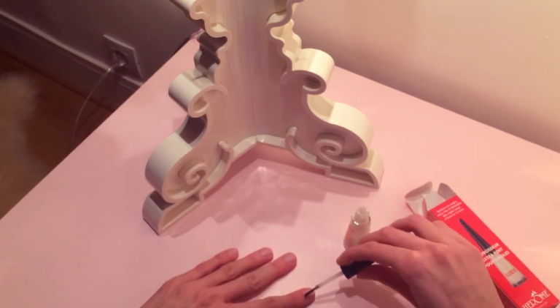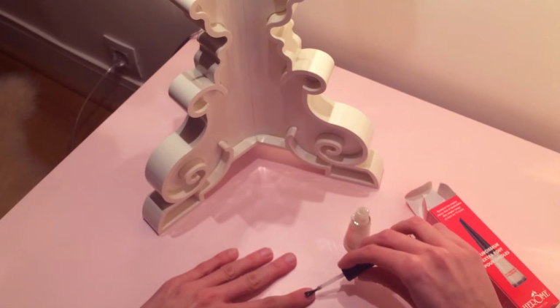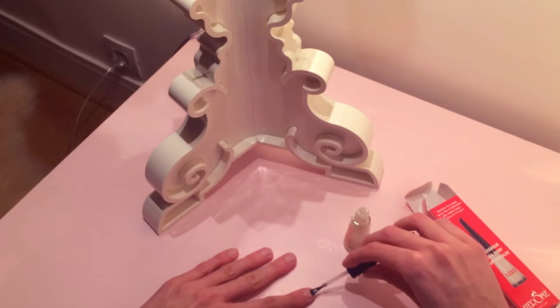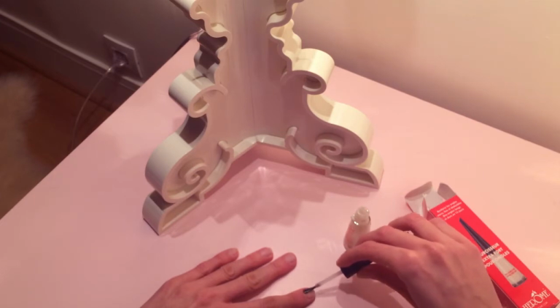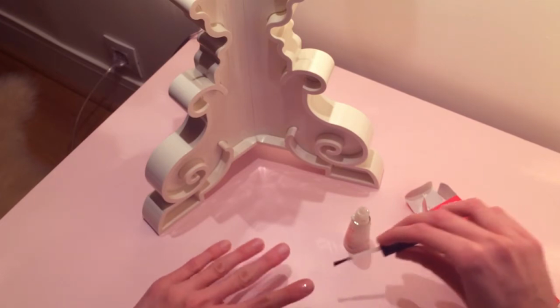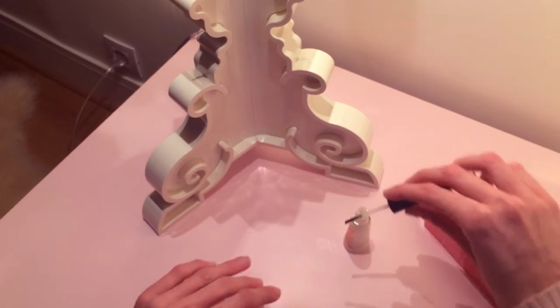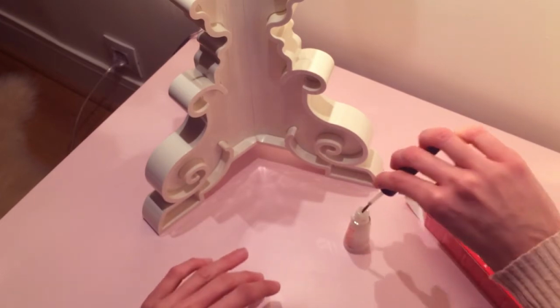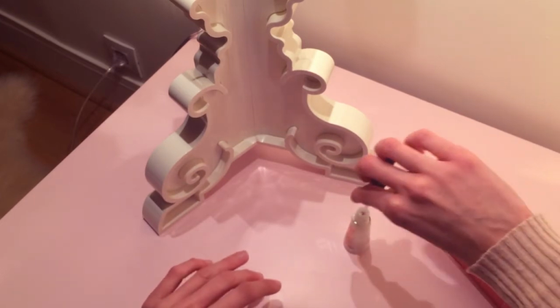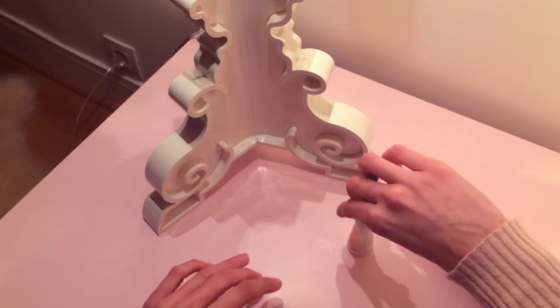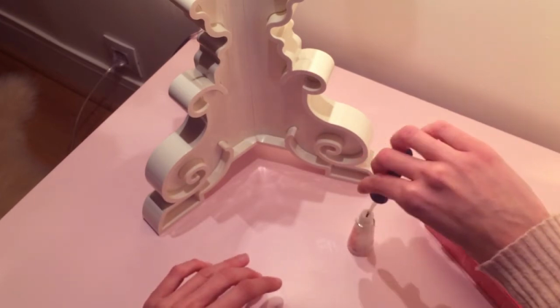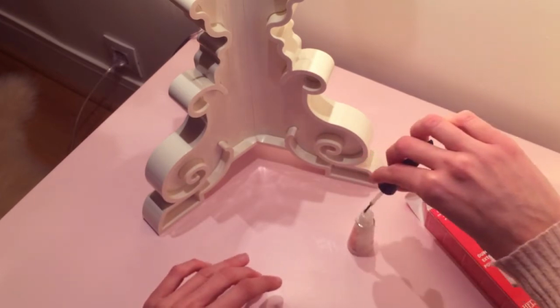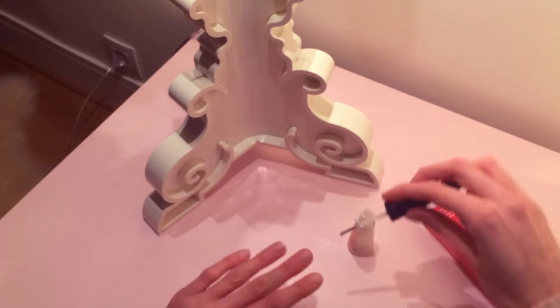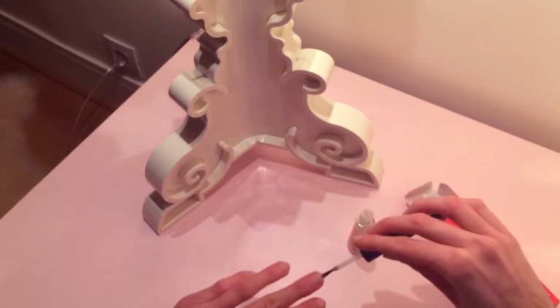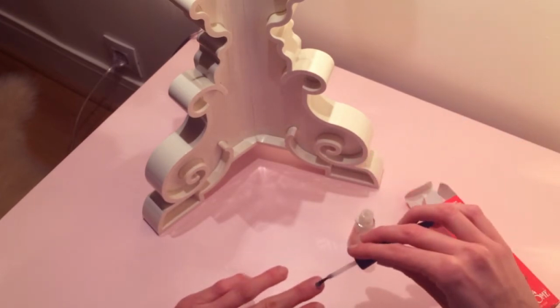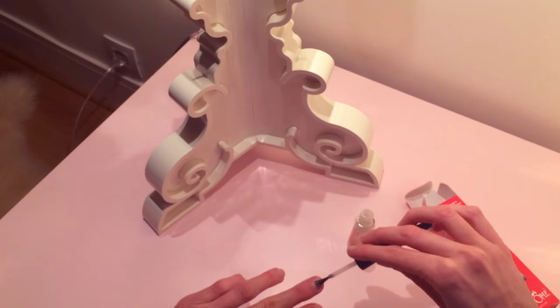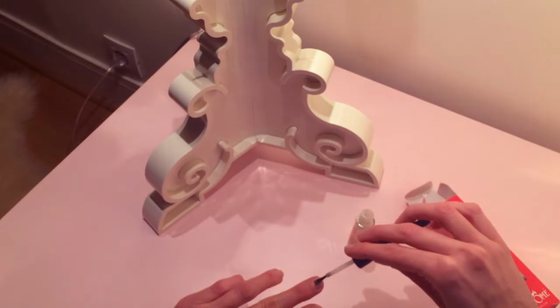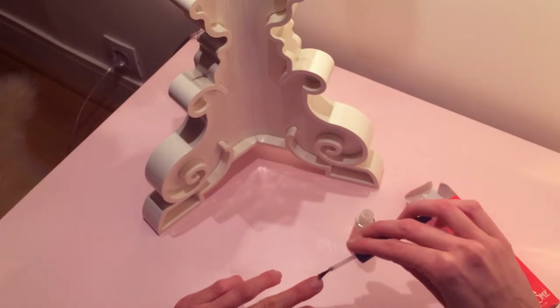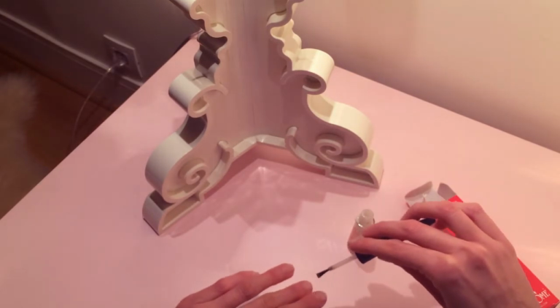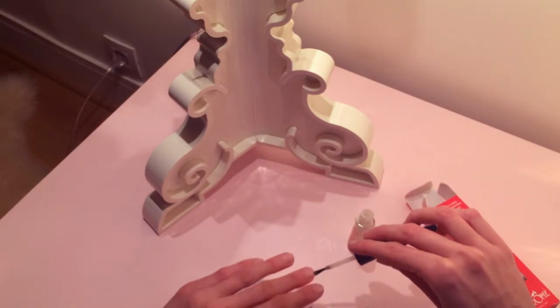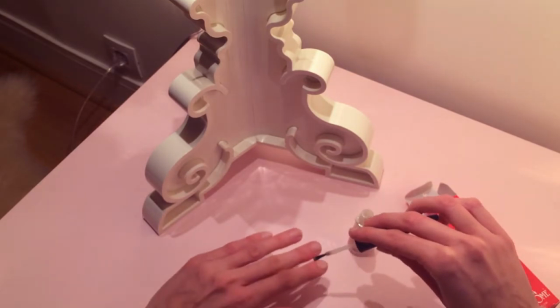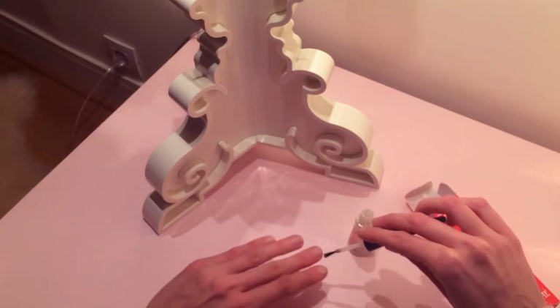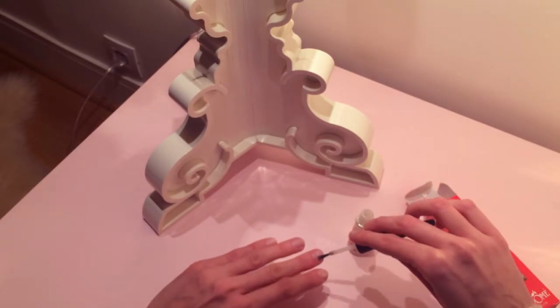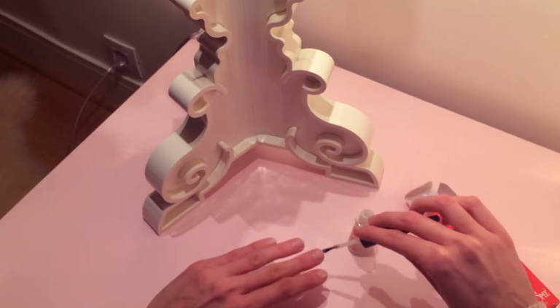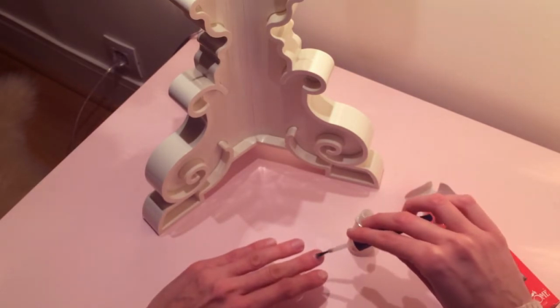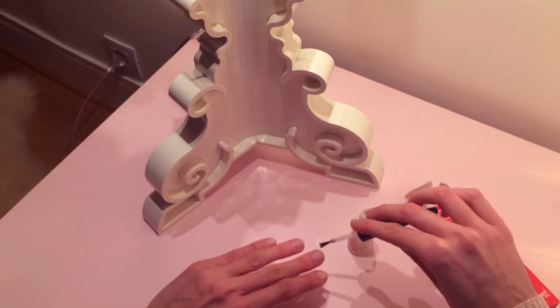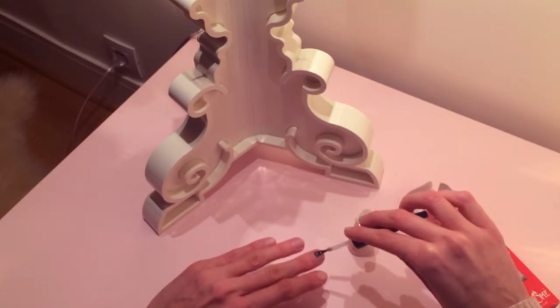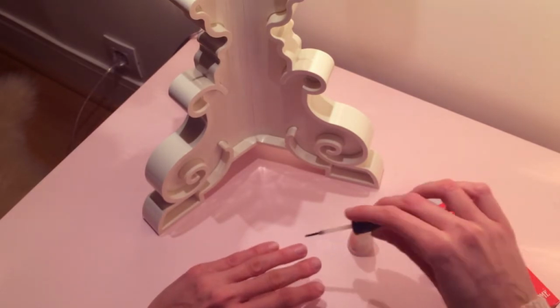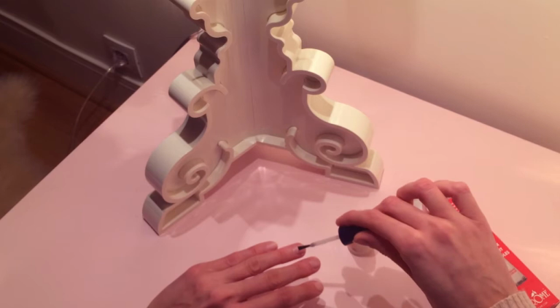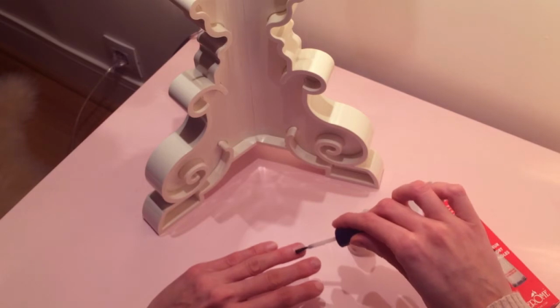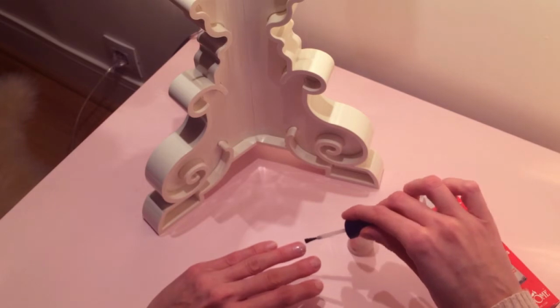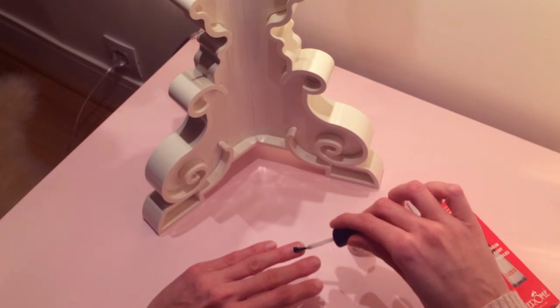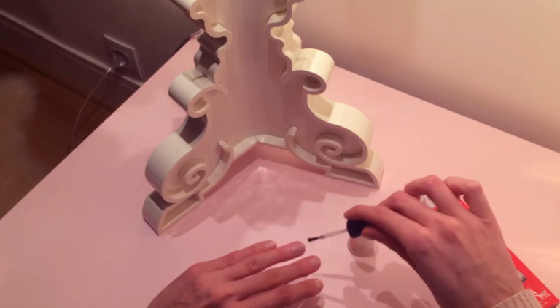When you see it in the bottle it's like transparent whitish, but then on your nails it's just transparent with a bit of shine, so it's nice to look at.